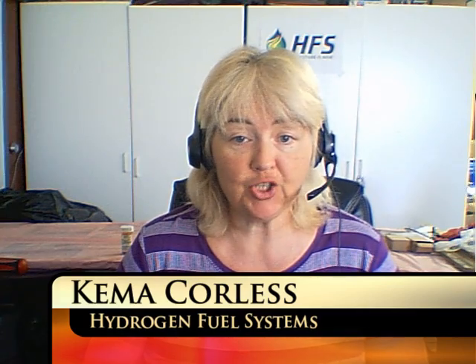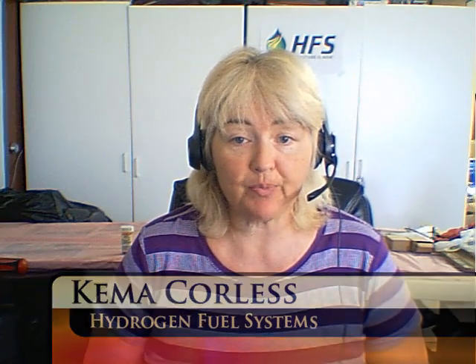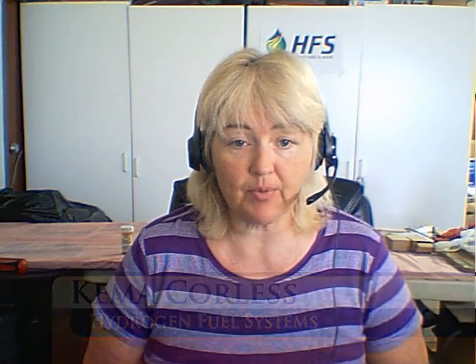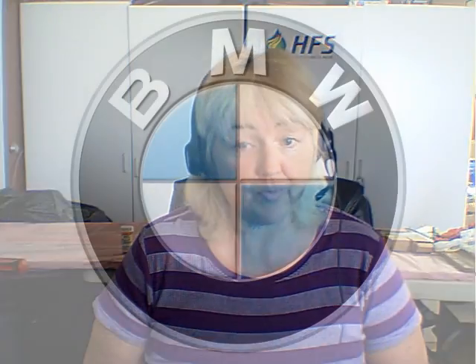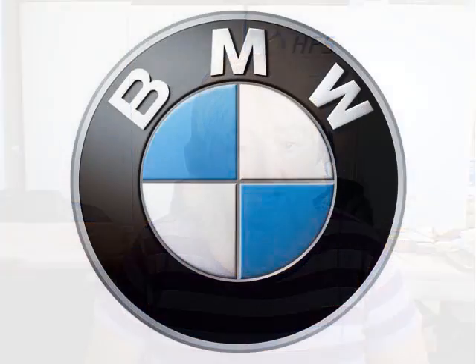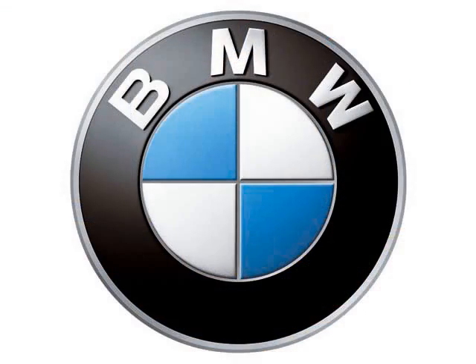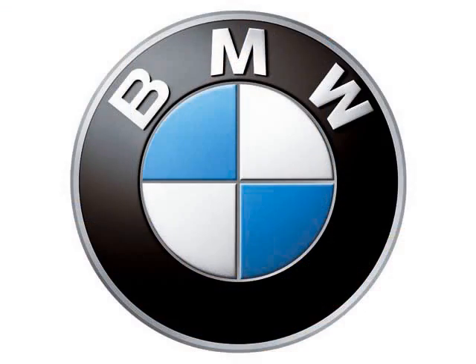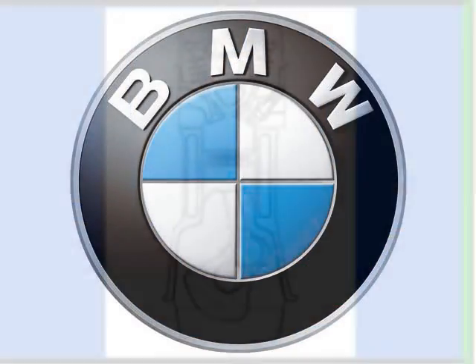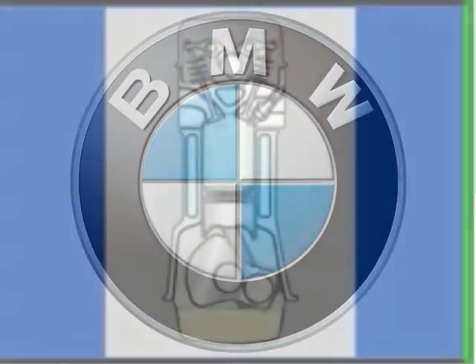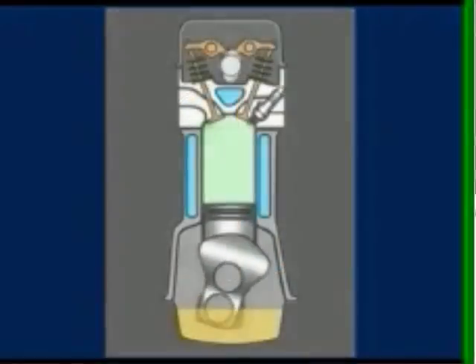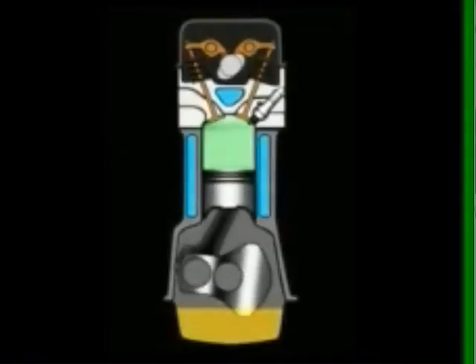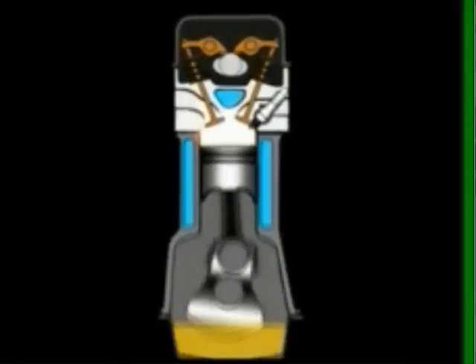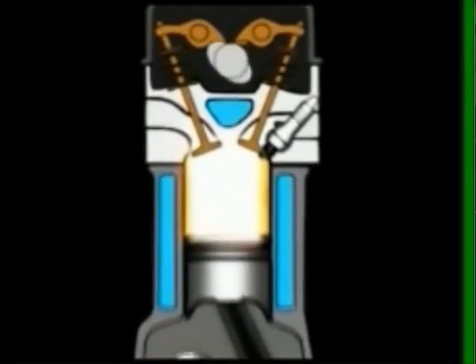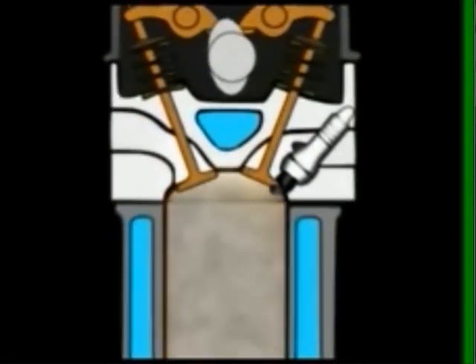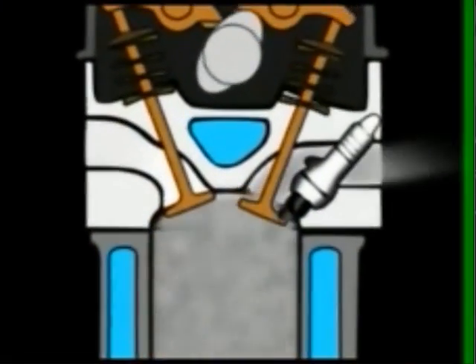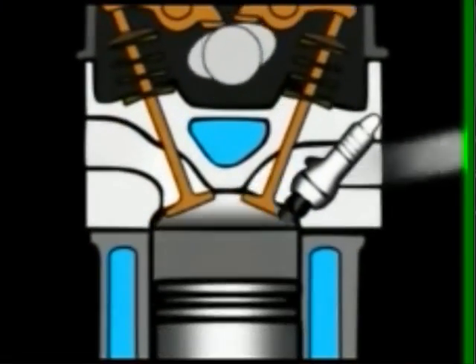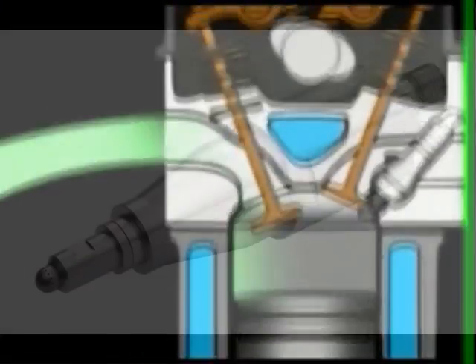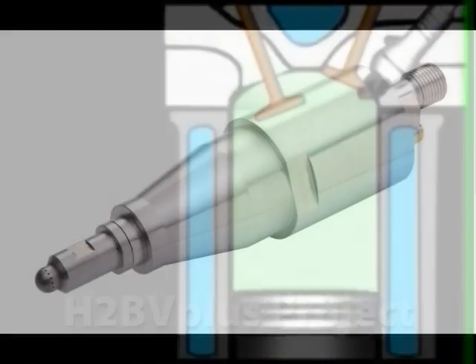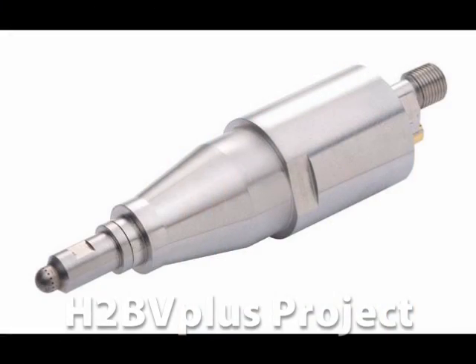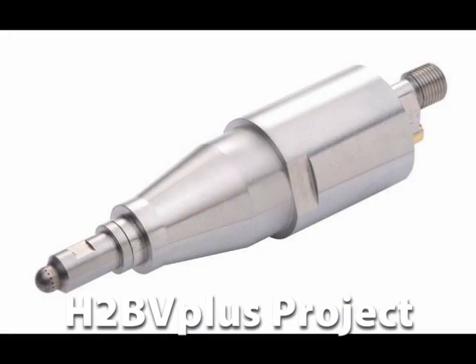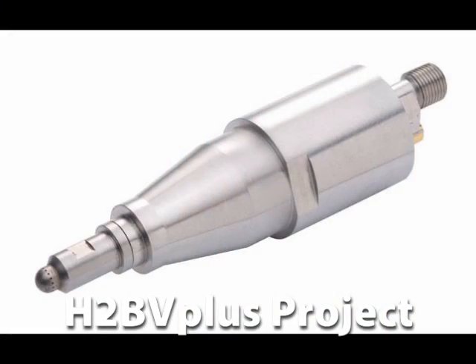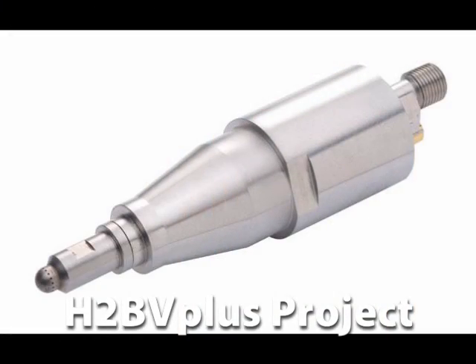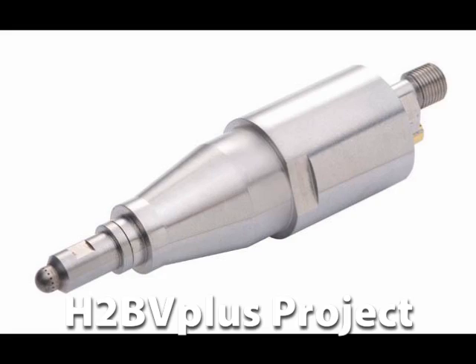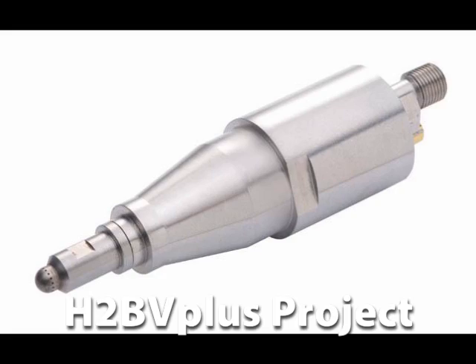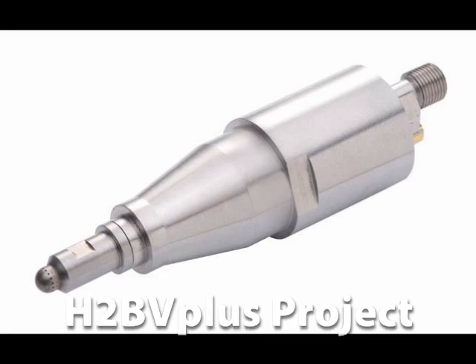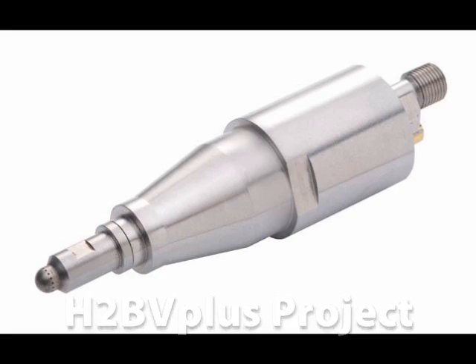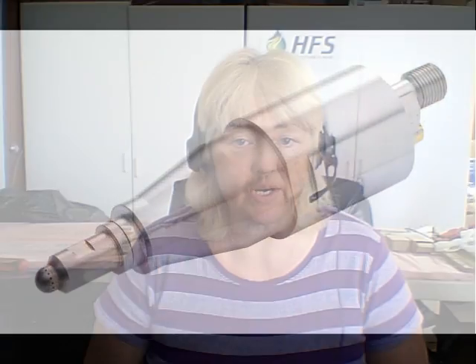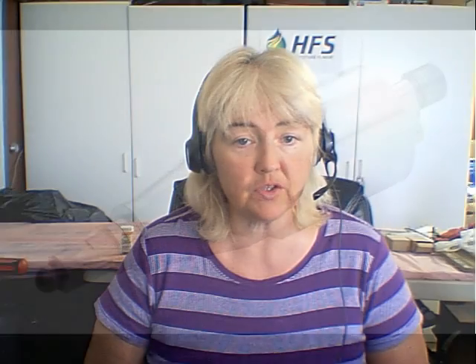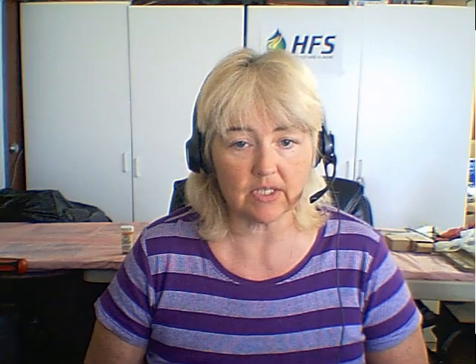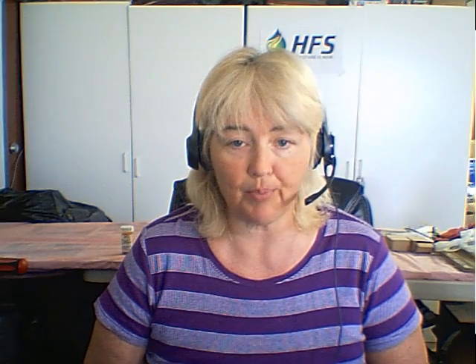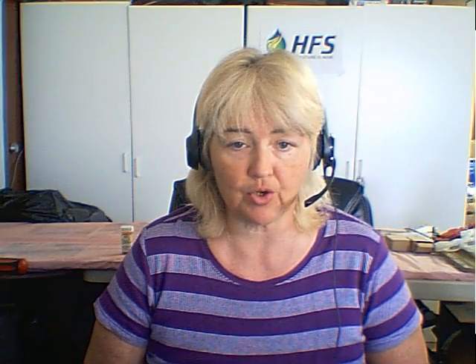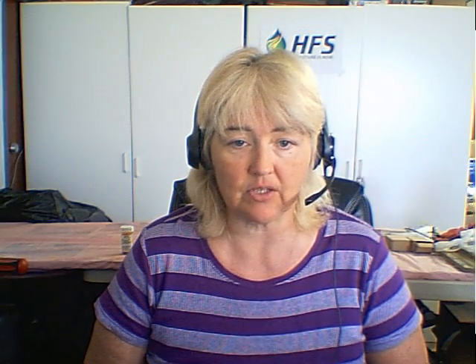Engineers with BMW are reporting that hydrogen when used in combustion engines increases efficiency up to 42%. The H2B V Plus project uses high compression injectors. This is more efficient than vehicles running on fuel cells and on par with turbodiesels.